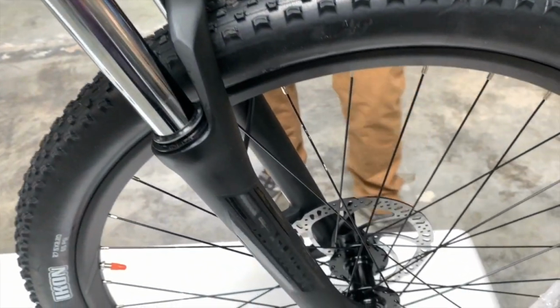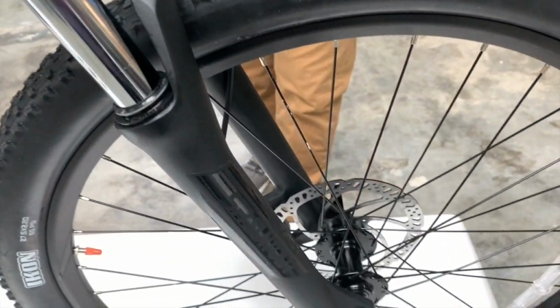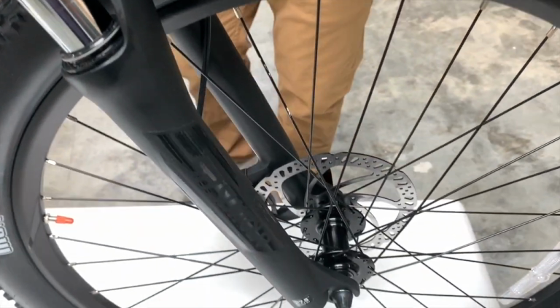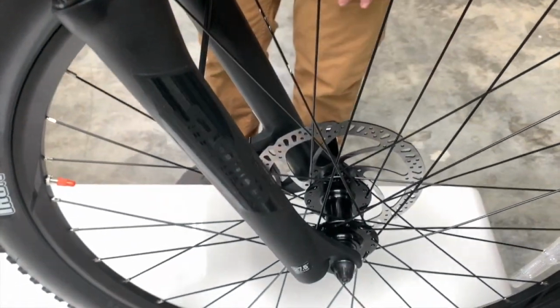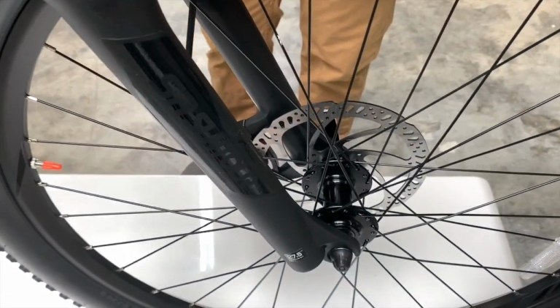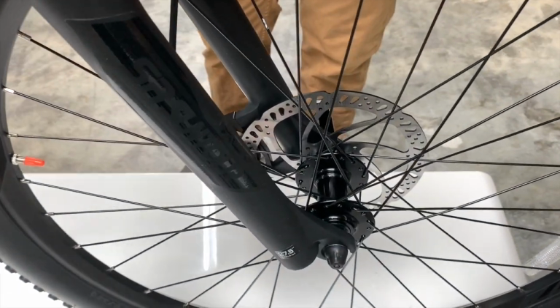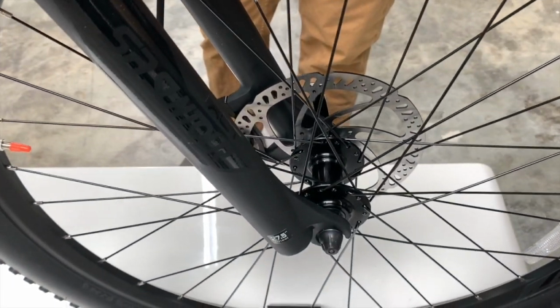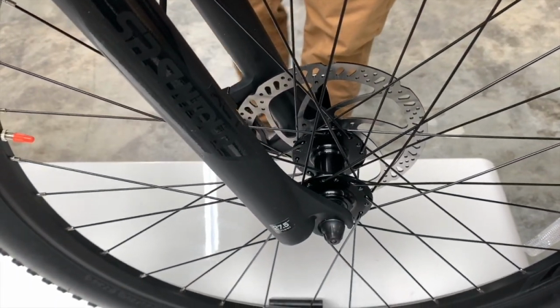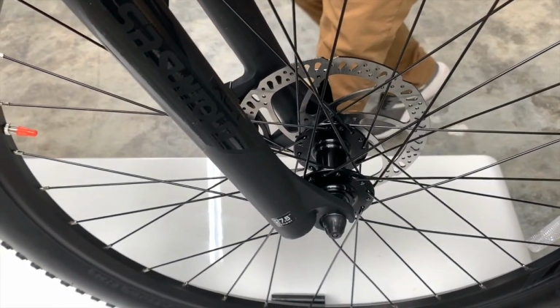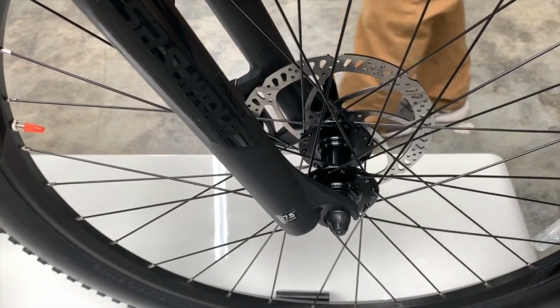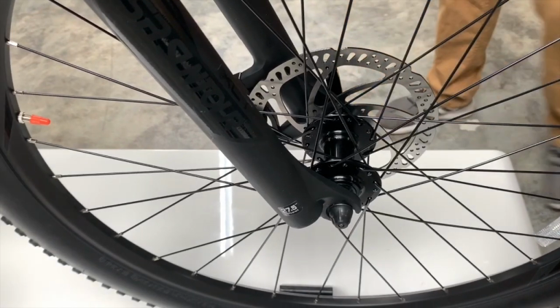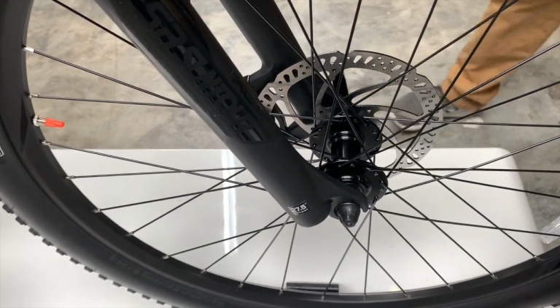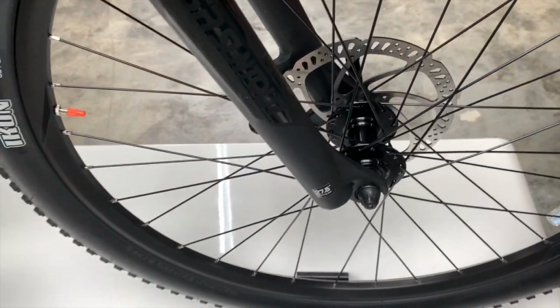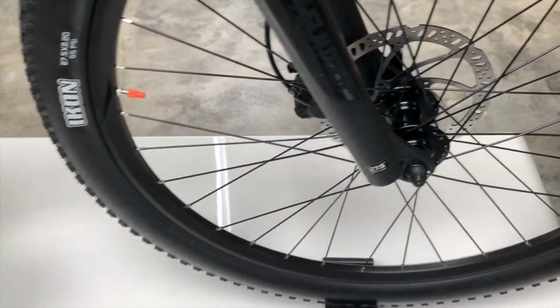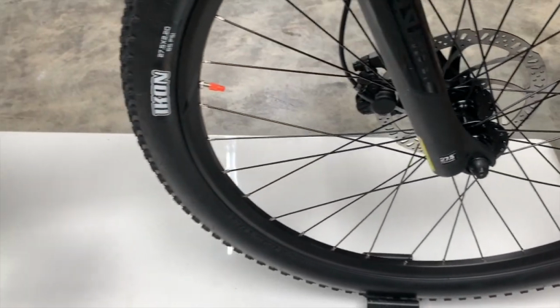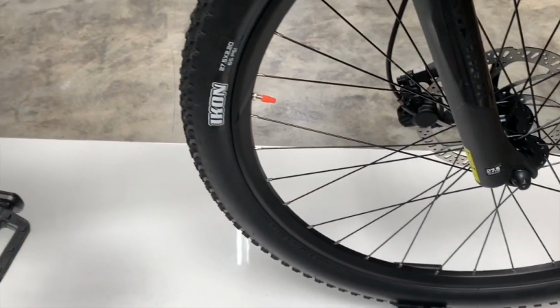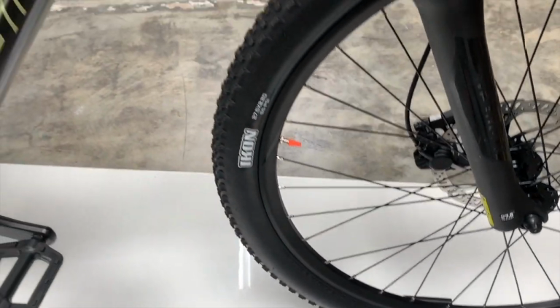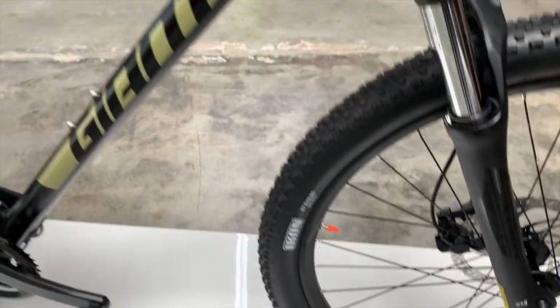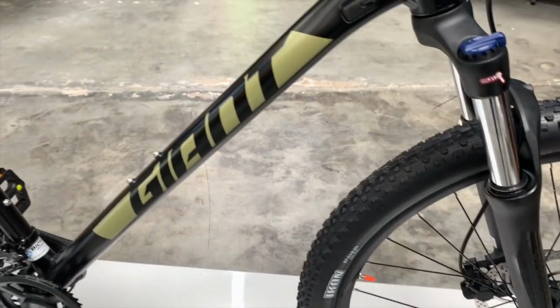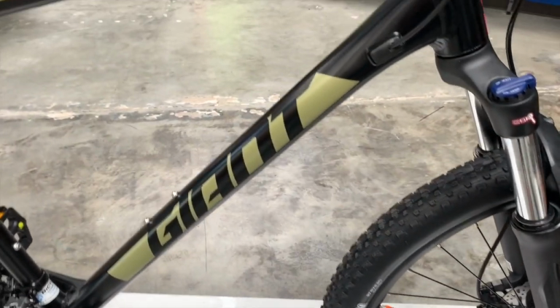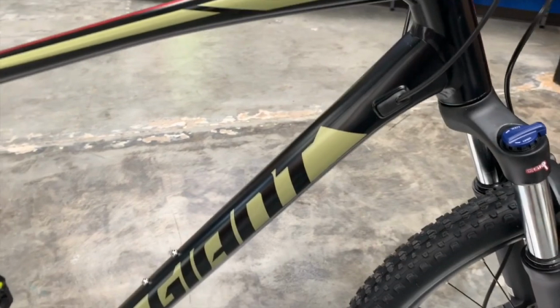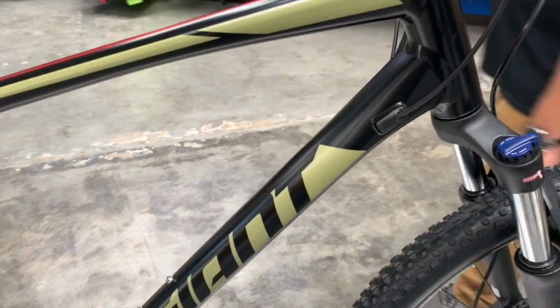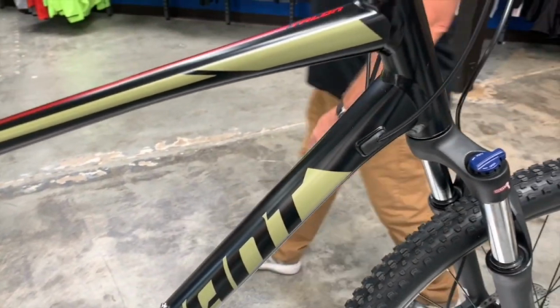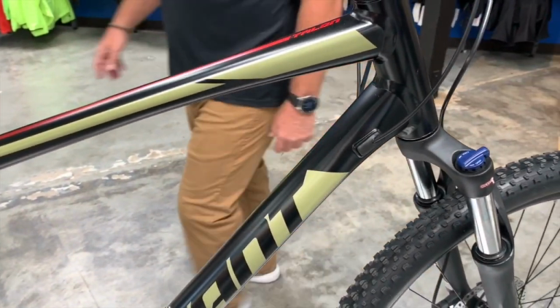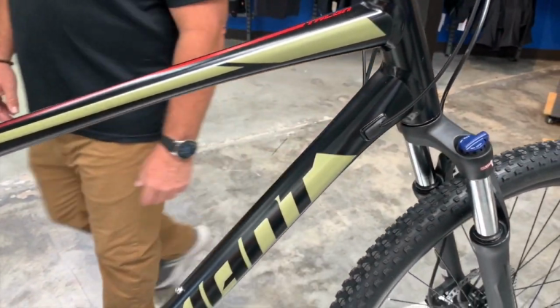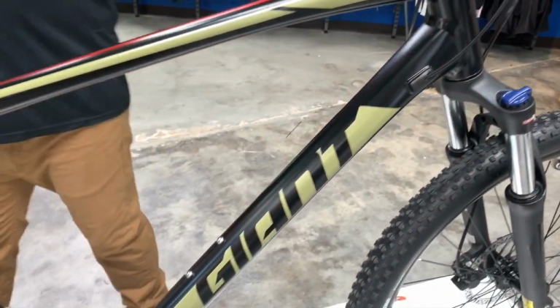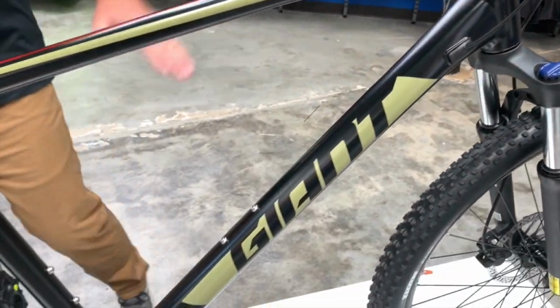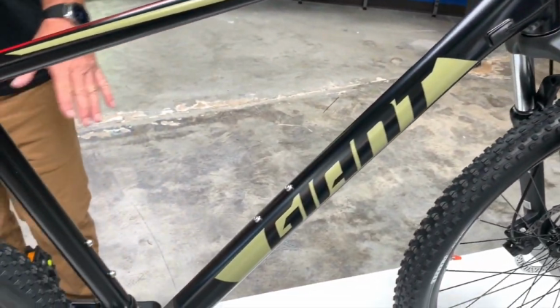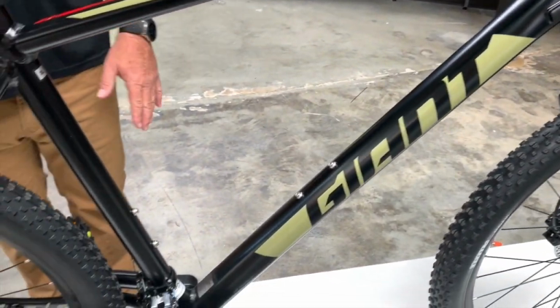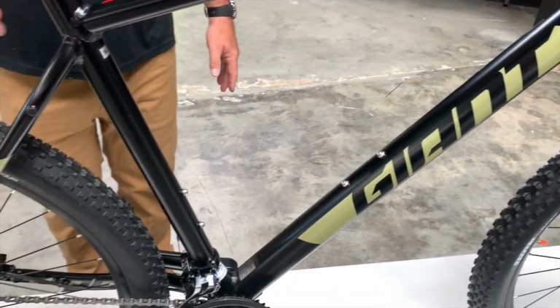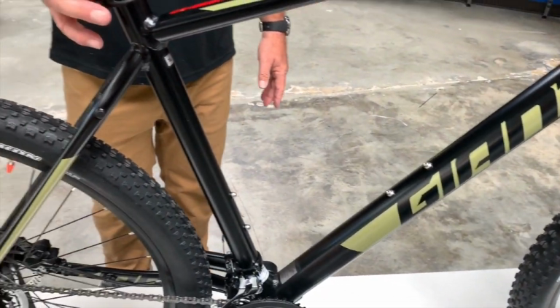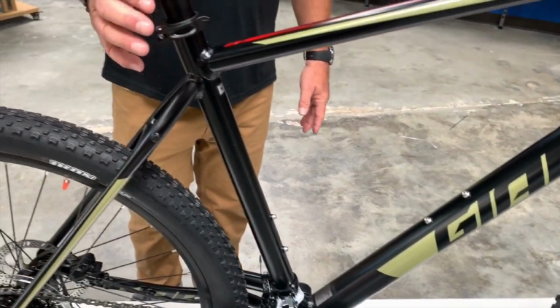You do have hydraulic disc brakes on this bike, which is awesome at this price range. You have the Maxxis Icon tires, aluminum bar, aluminum stem, and aluminum seat post.